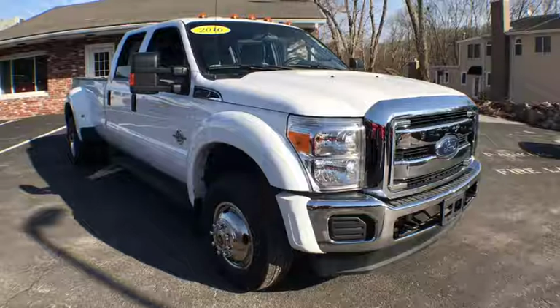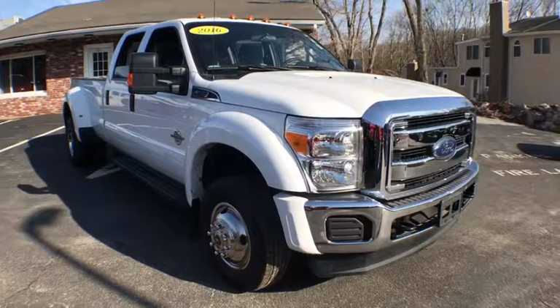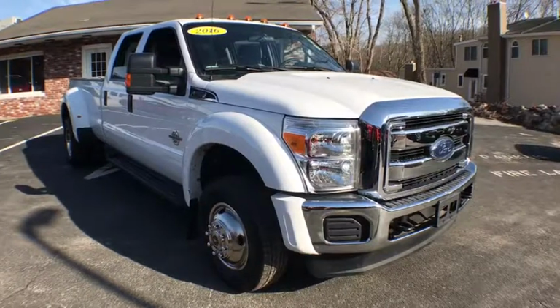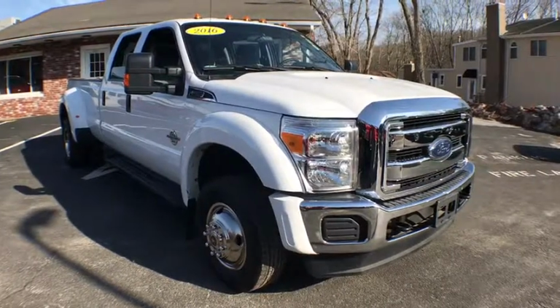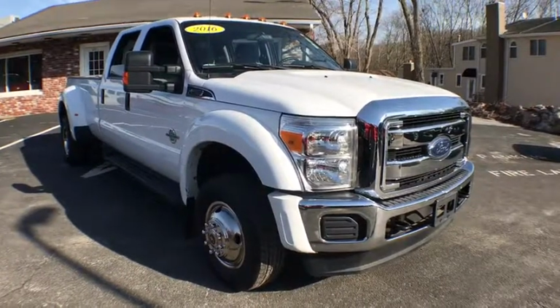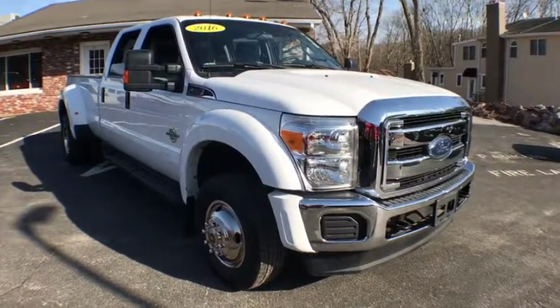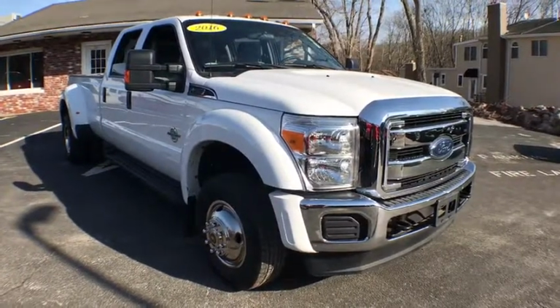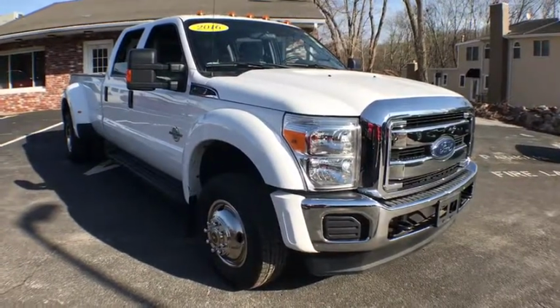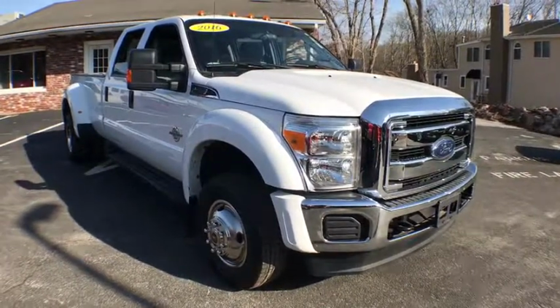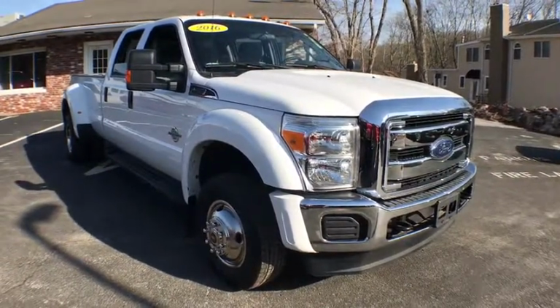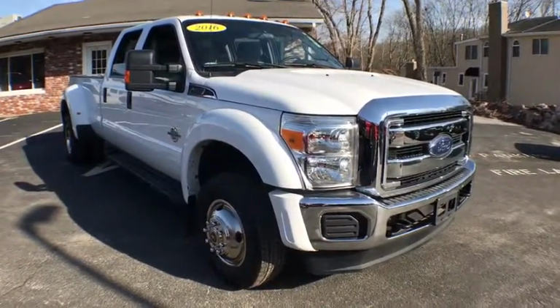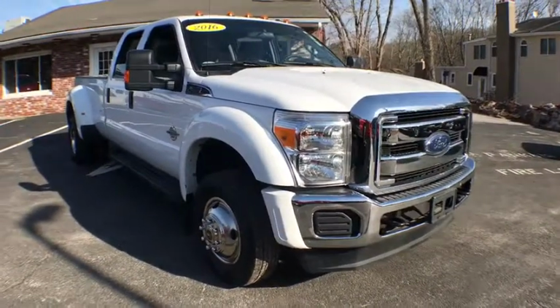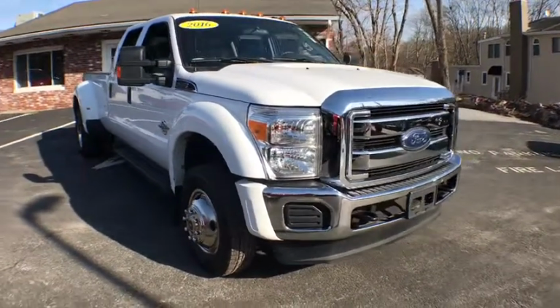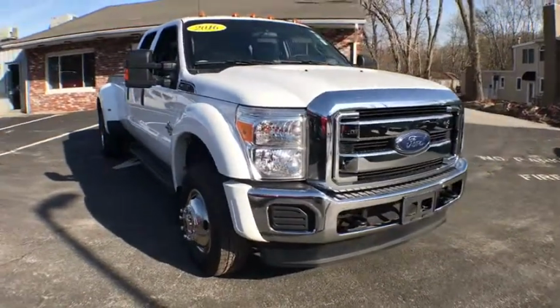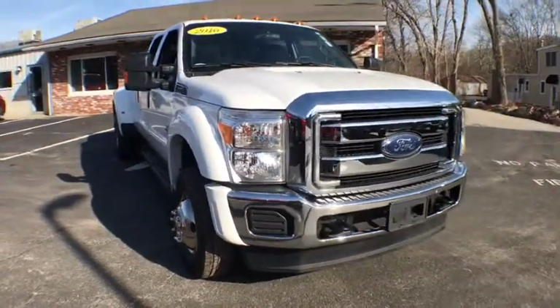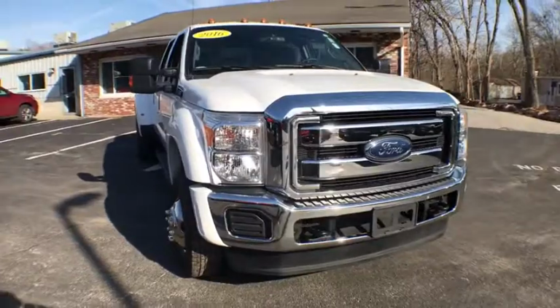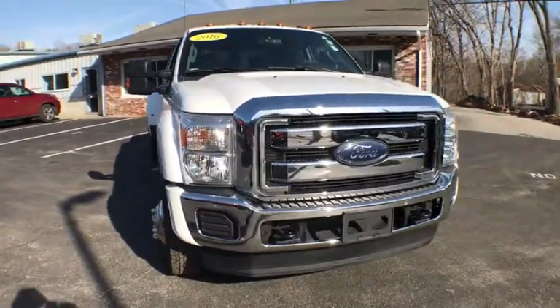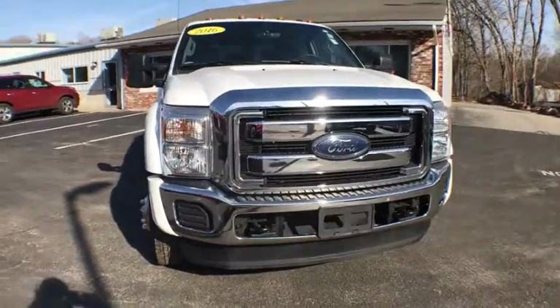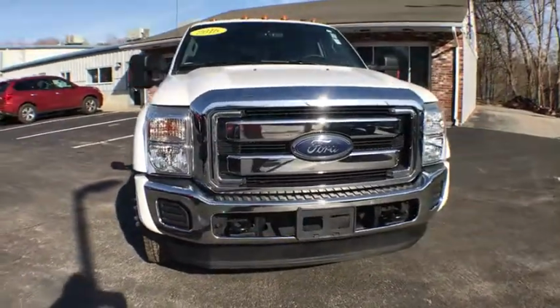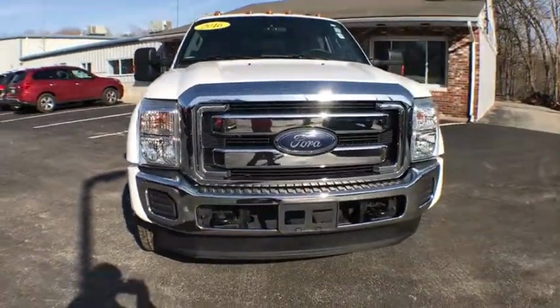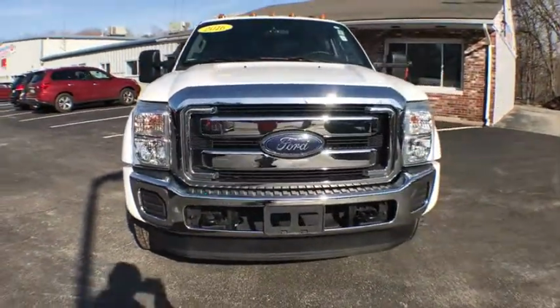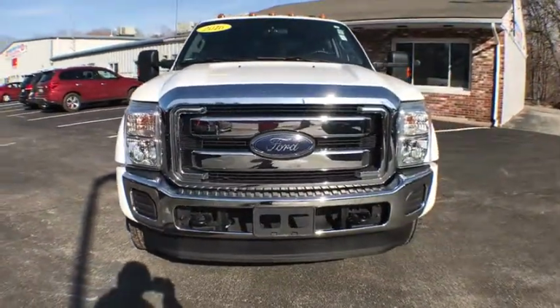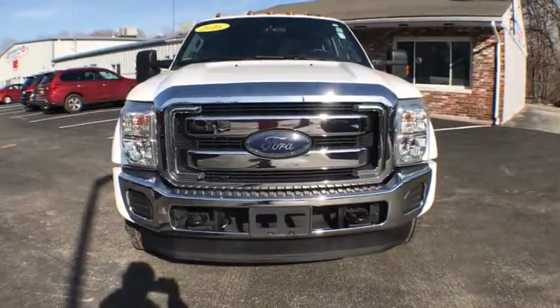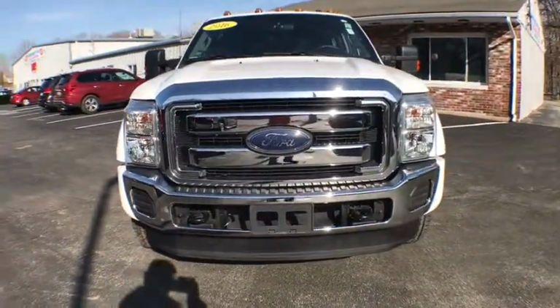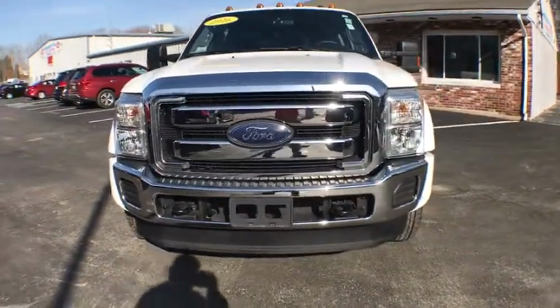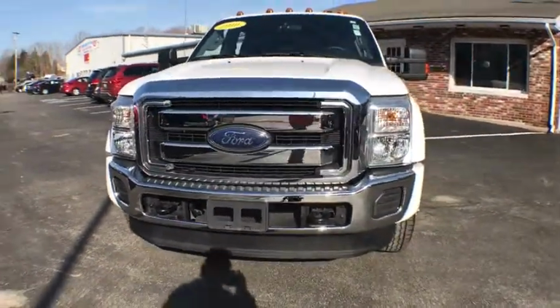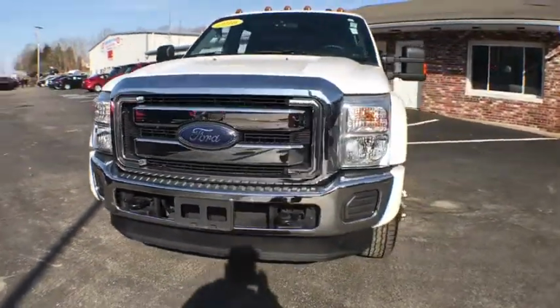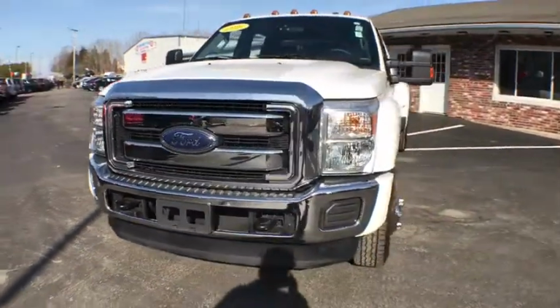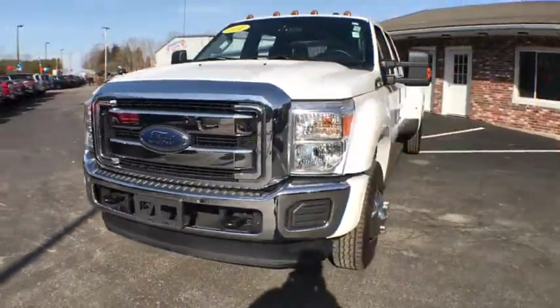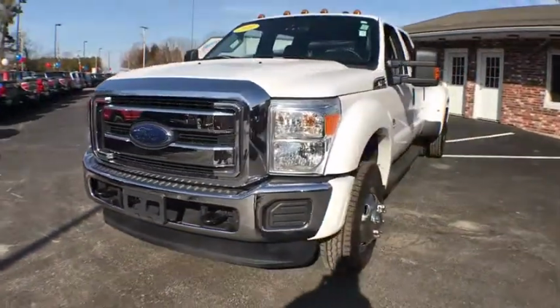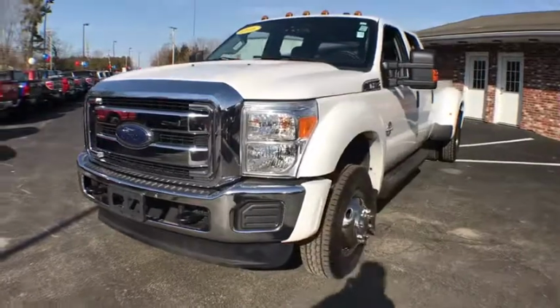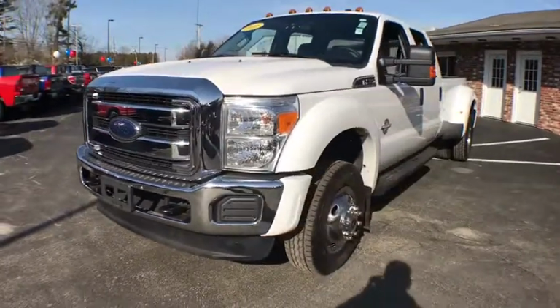2016 Ford F-350 Super Duty. Head-to-head fuel efficiency, head-to-head towing, head-to-head torque. Ford F-350 Super Duty.